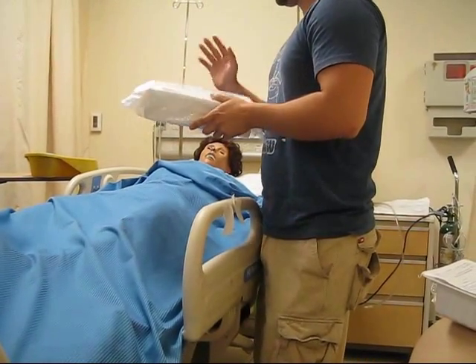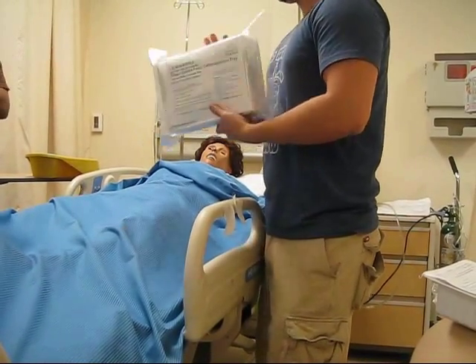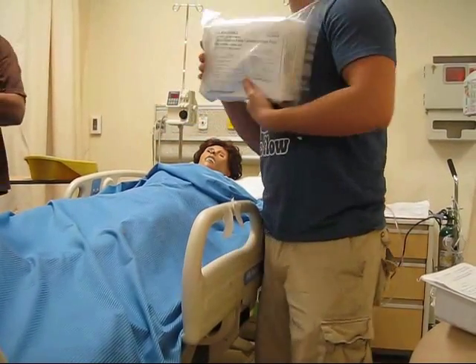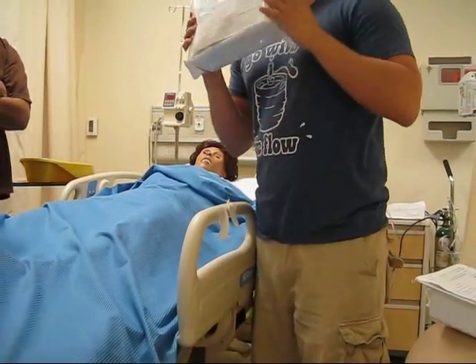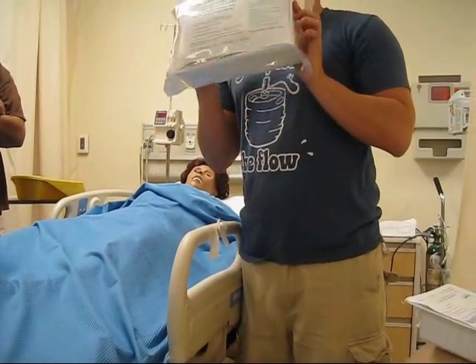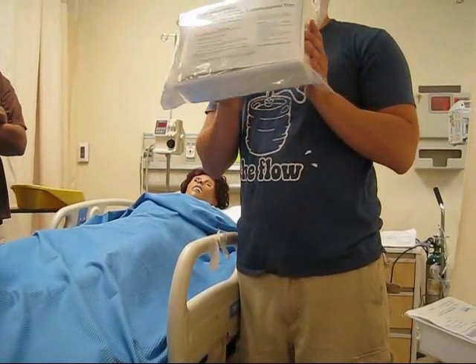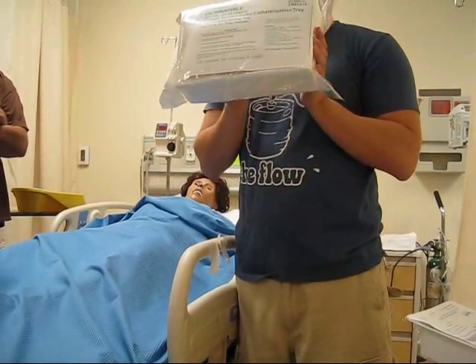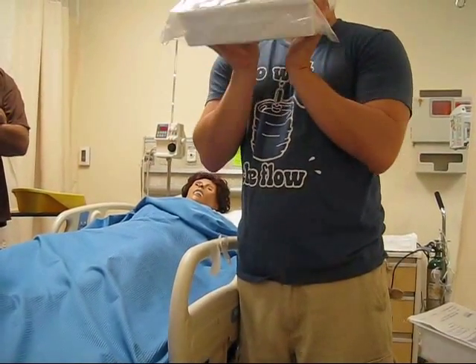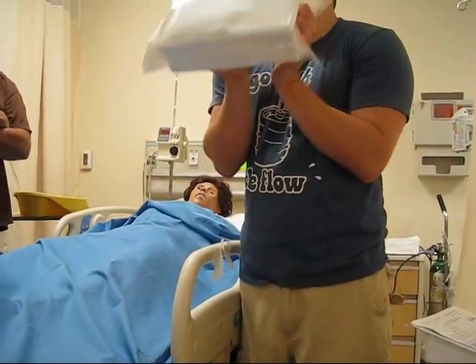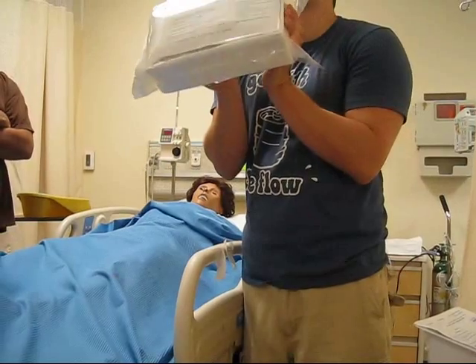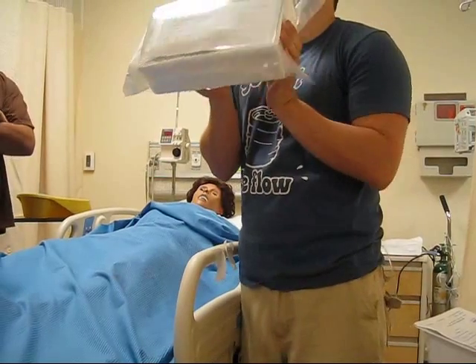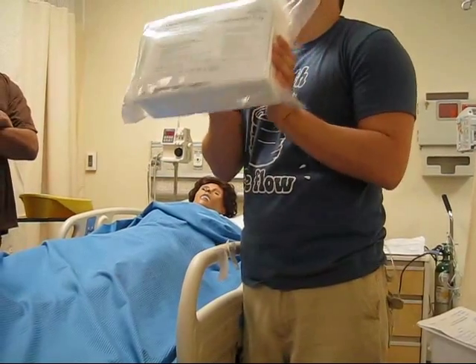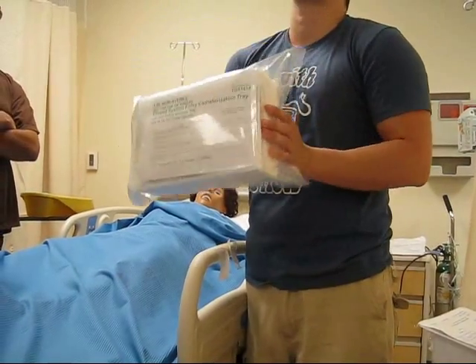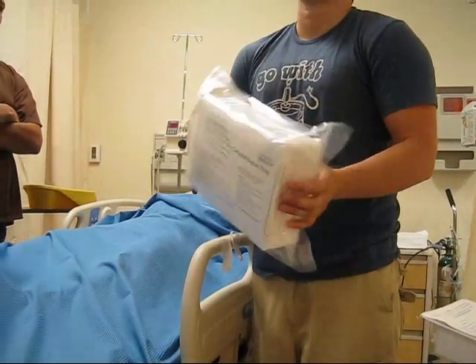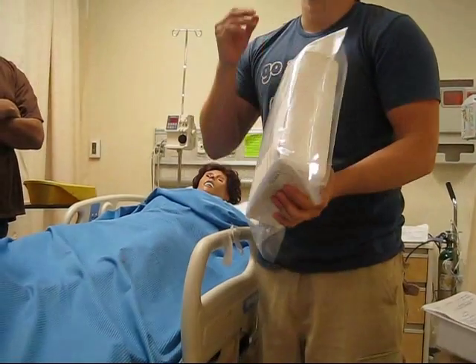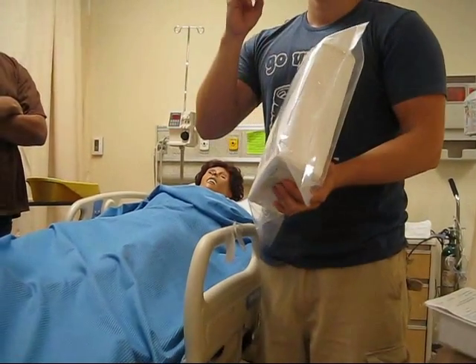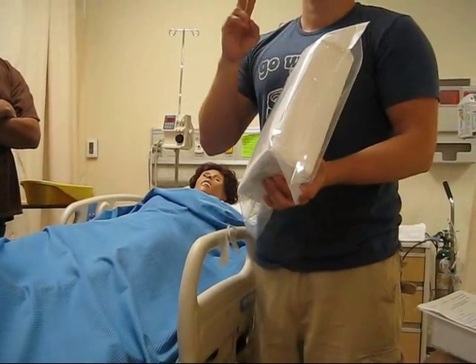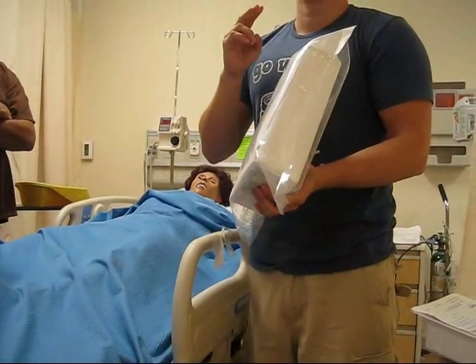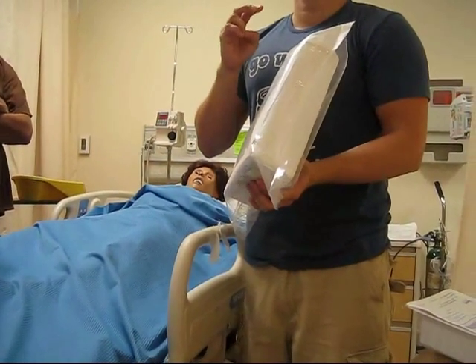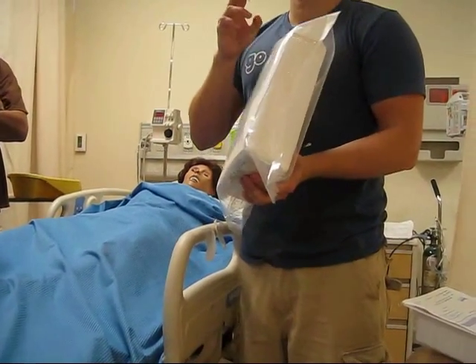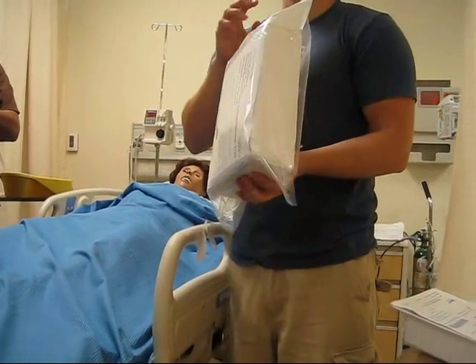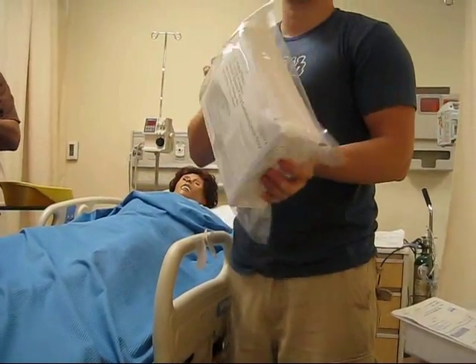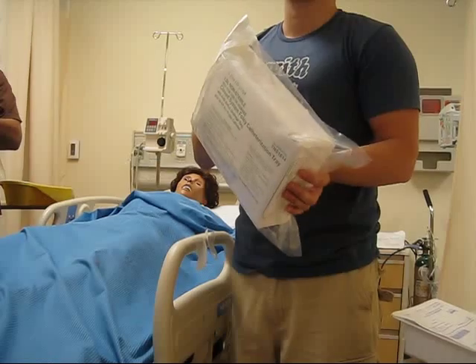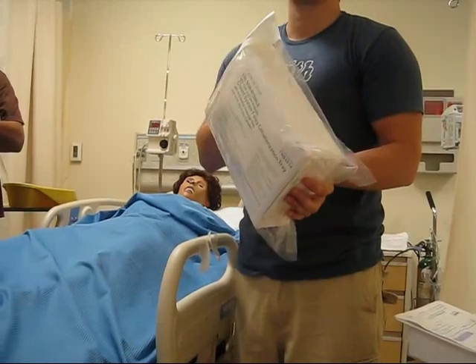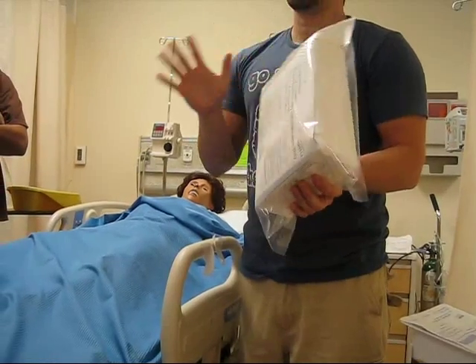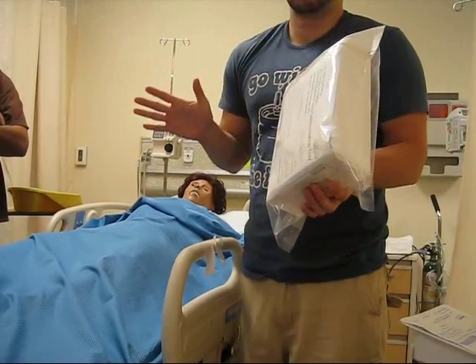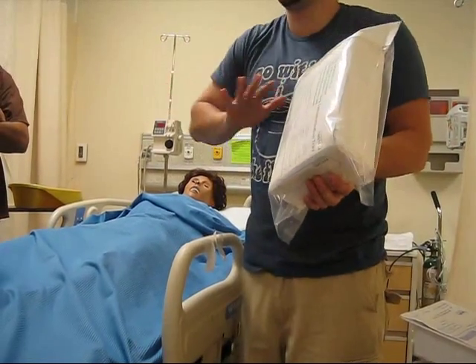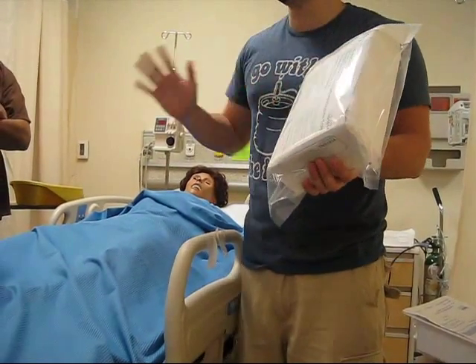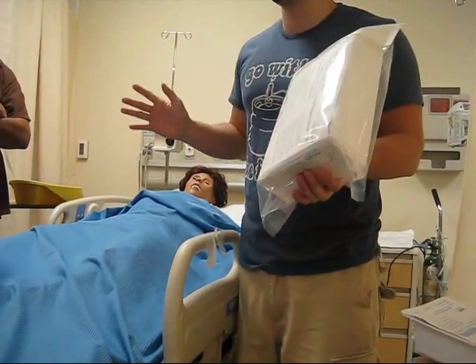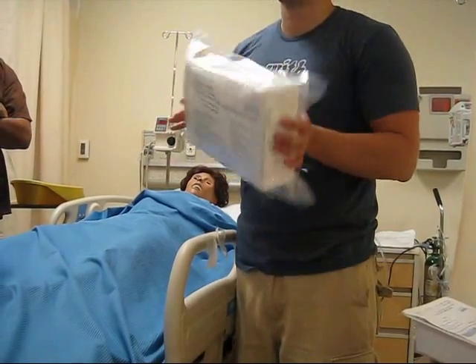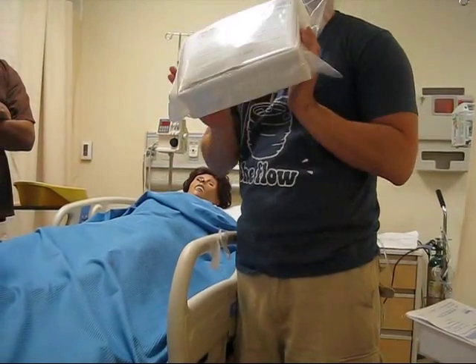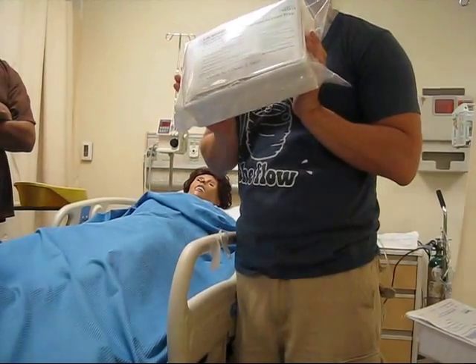So, you guys have a different kit — it's the same thing. The only difference is that you guys have two packs of cotton swabs. That's the only difference. From then on, you guys are good.